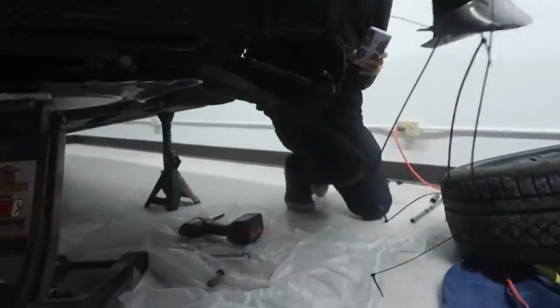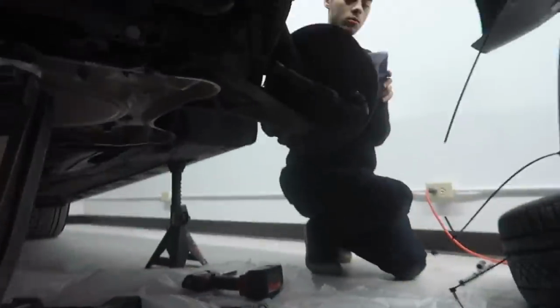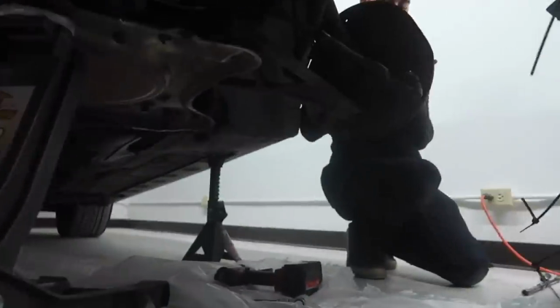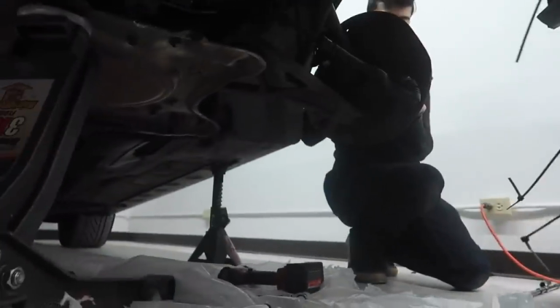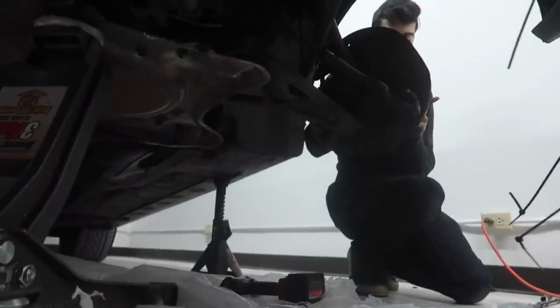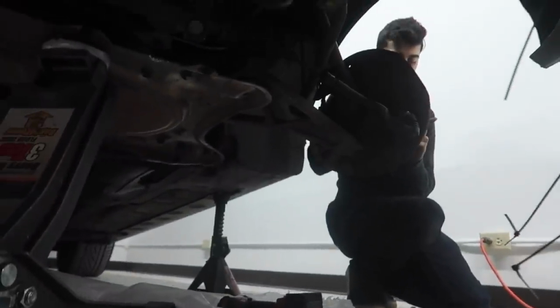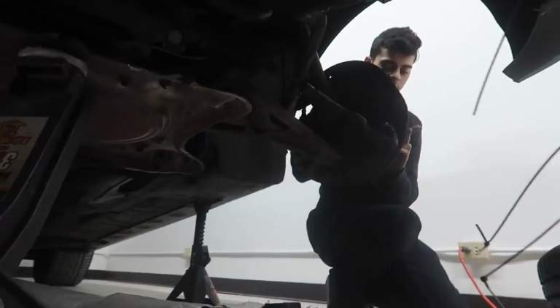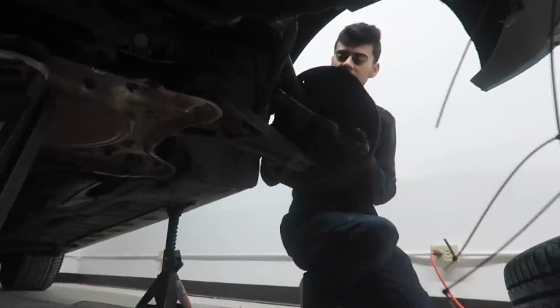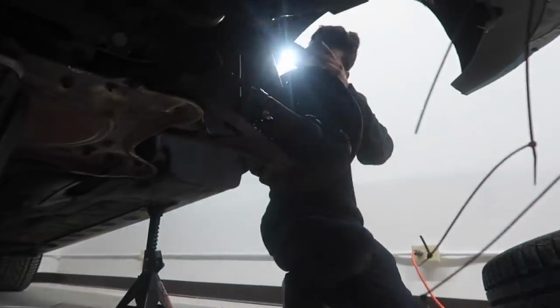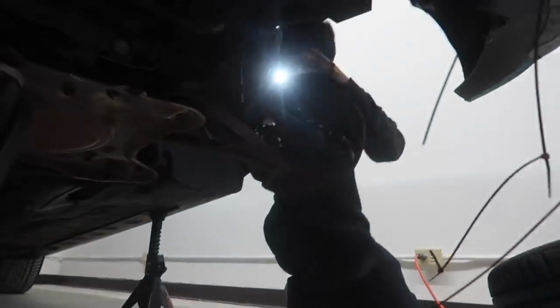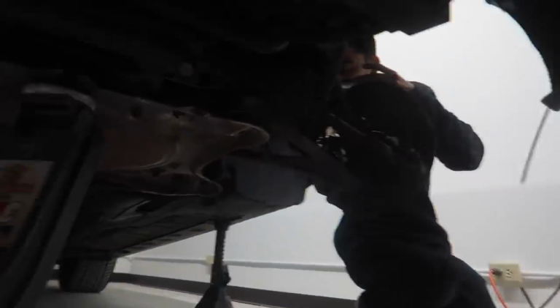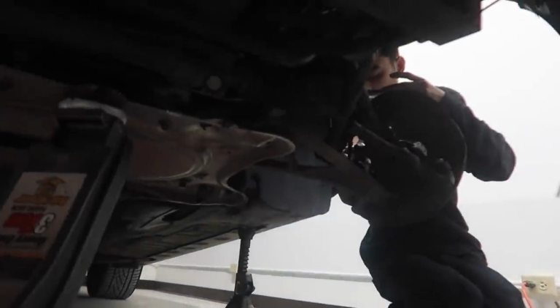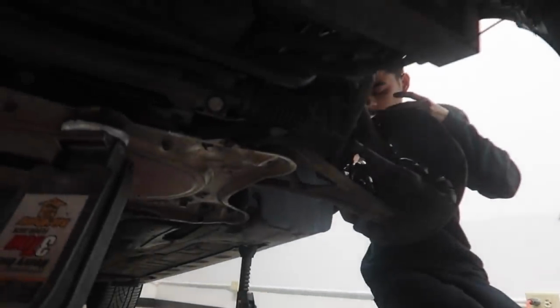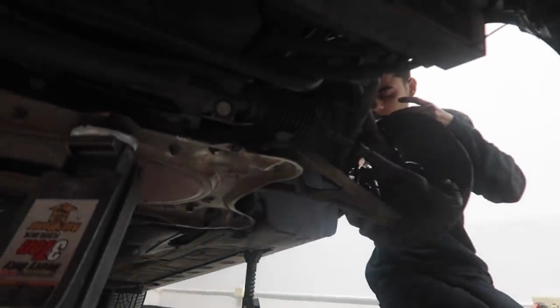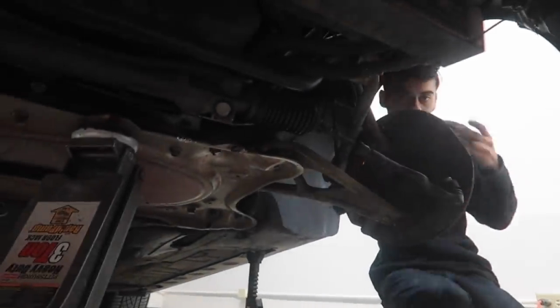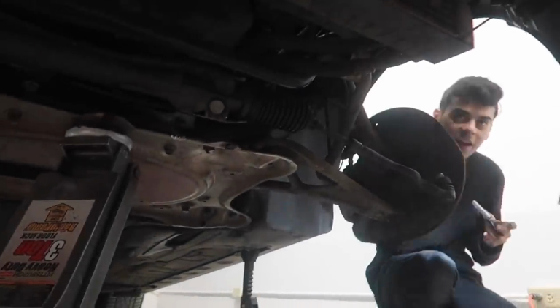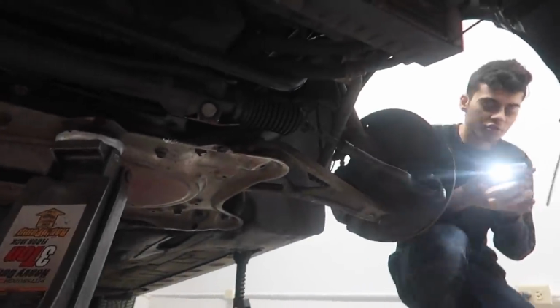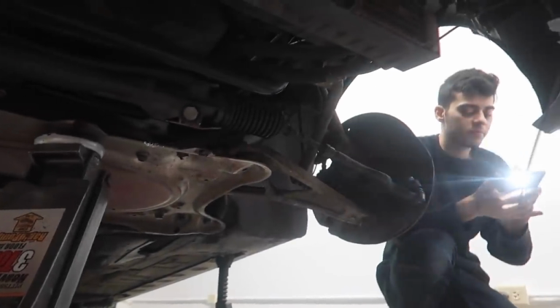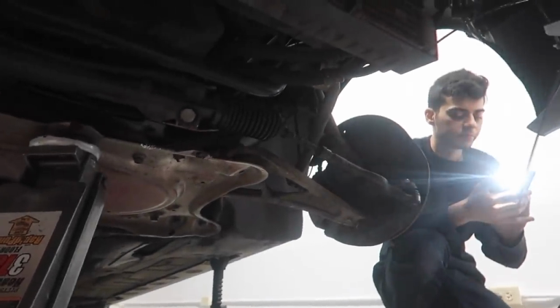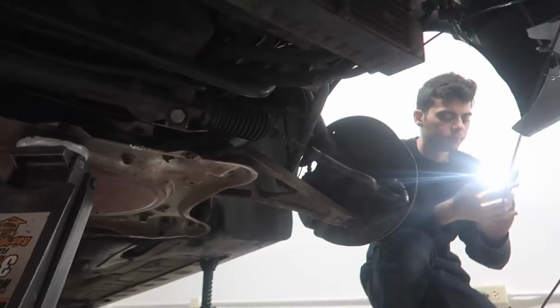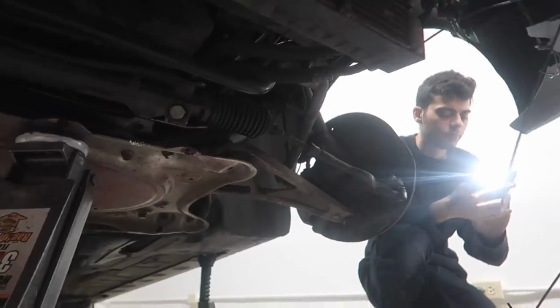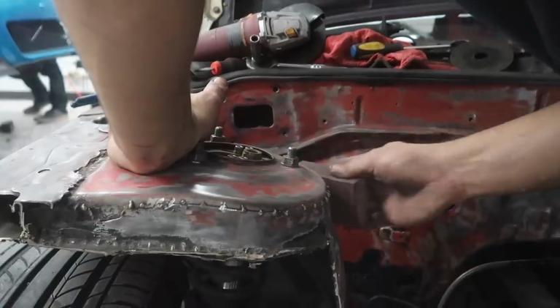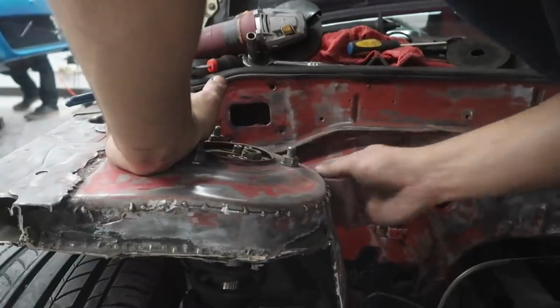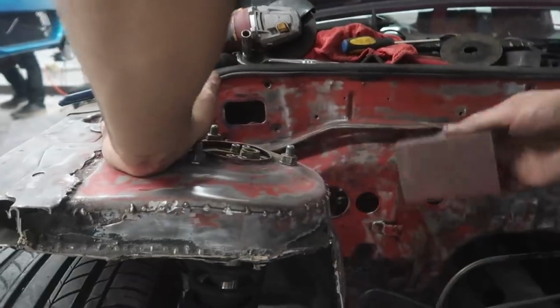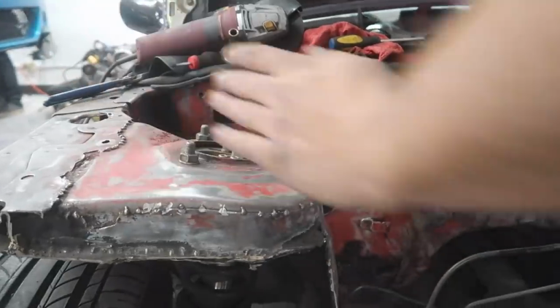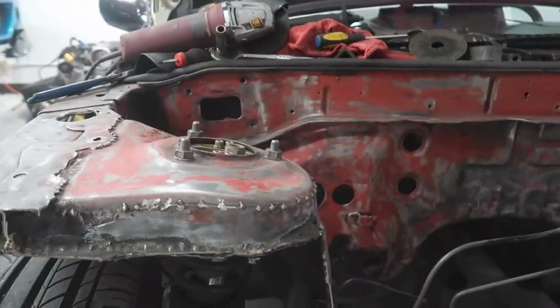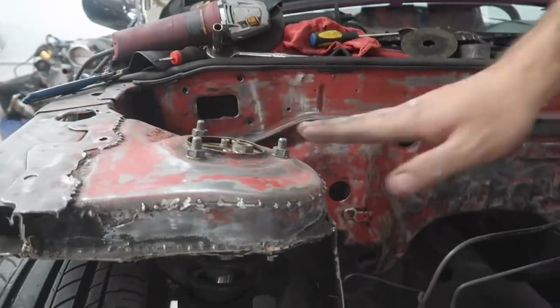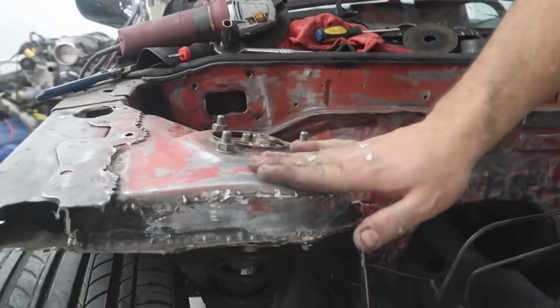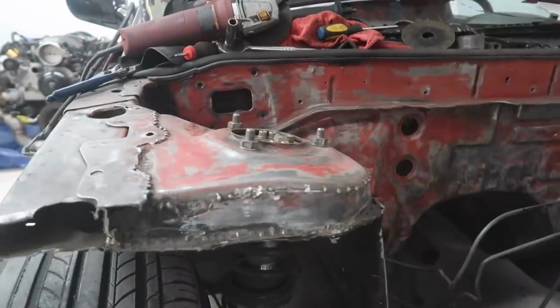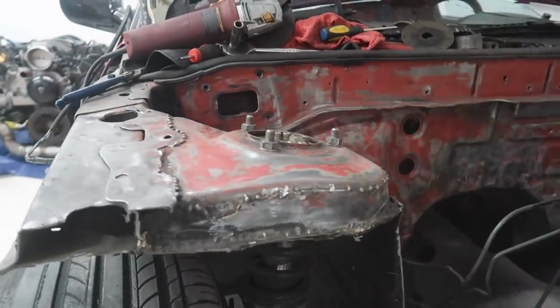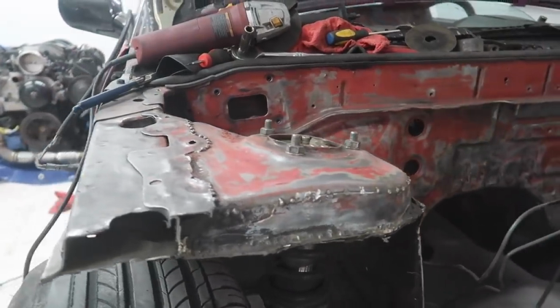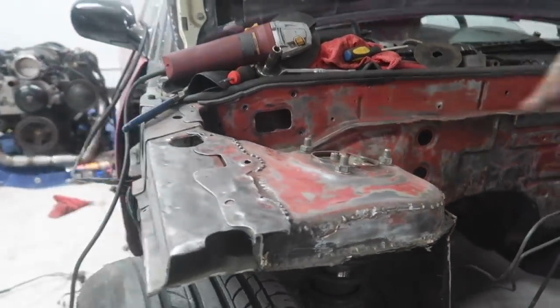You're adjusting your steering wheel? Yeah, my steering wheel is upside down, so I'd rather have it straight. Smooth.